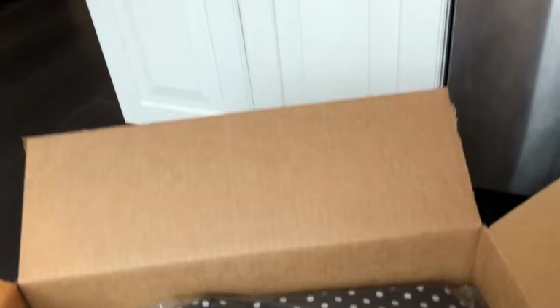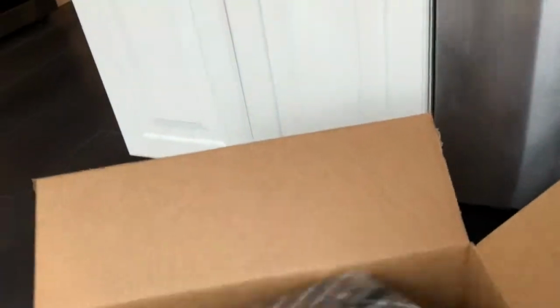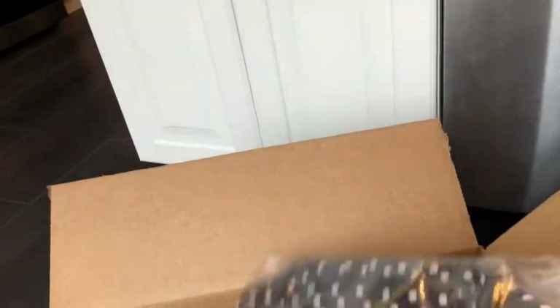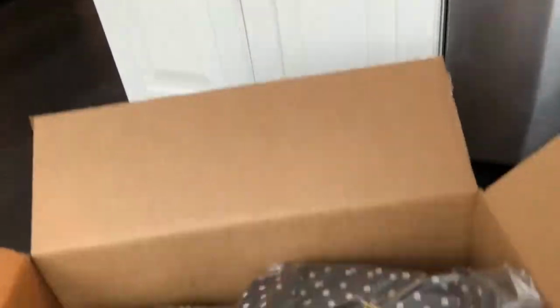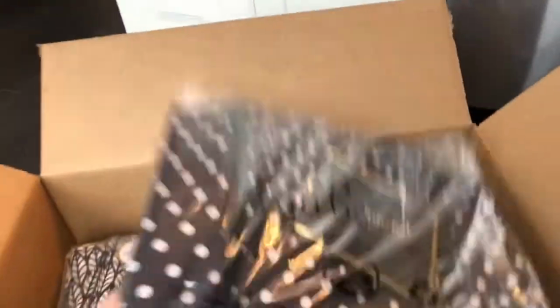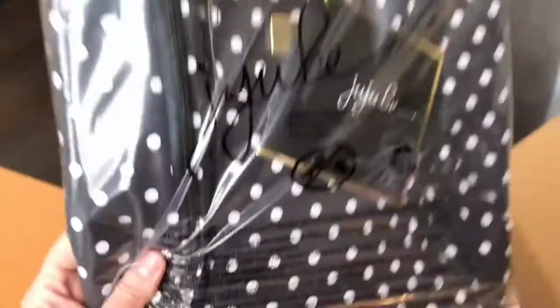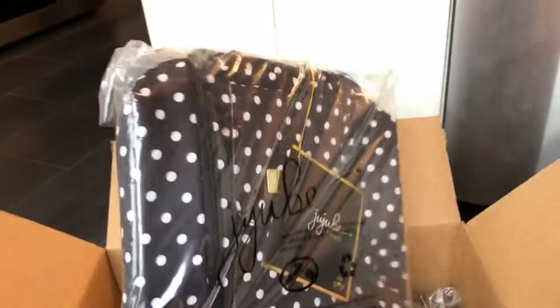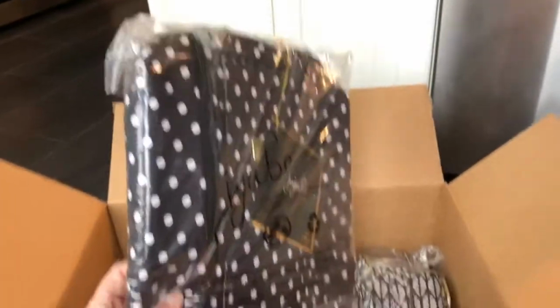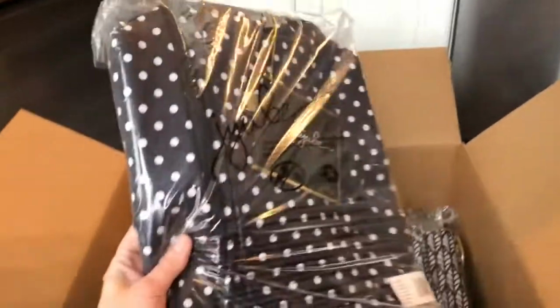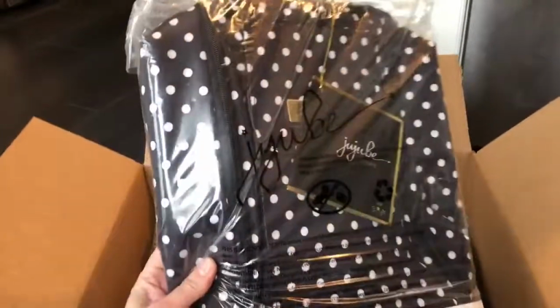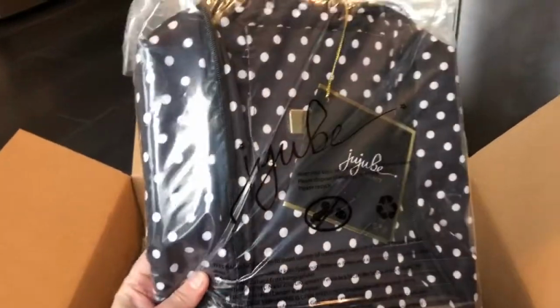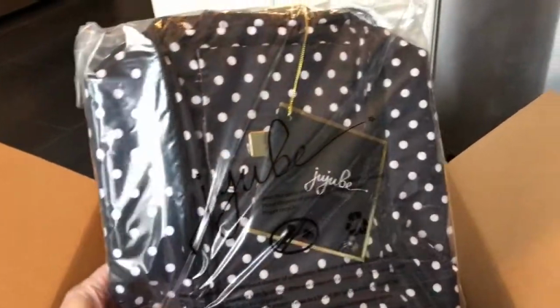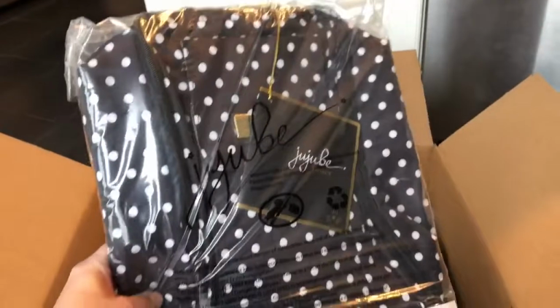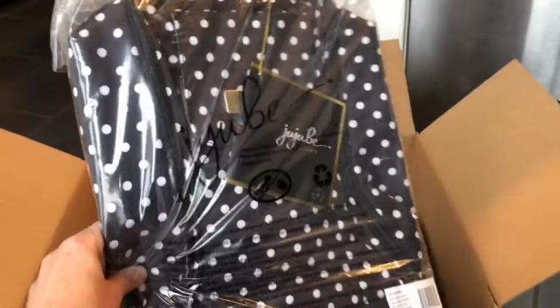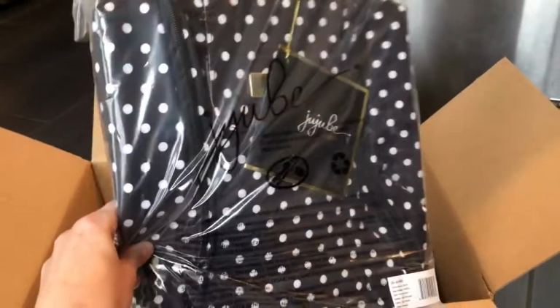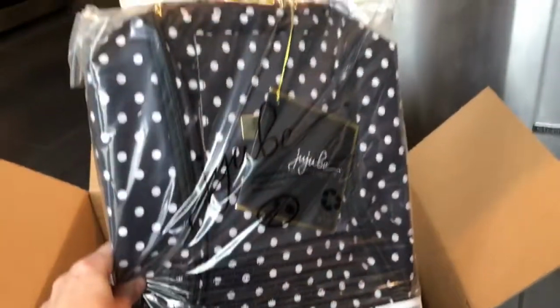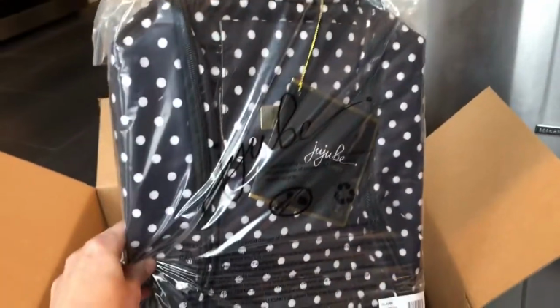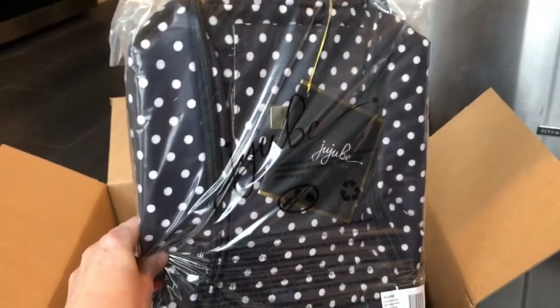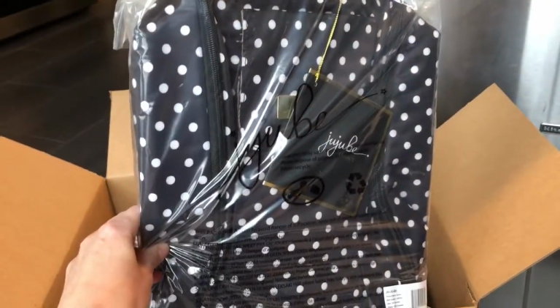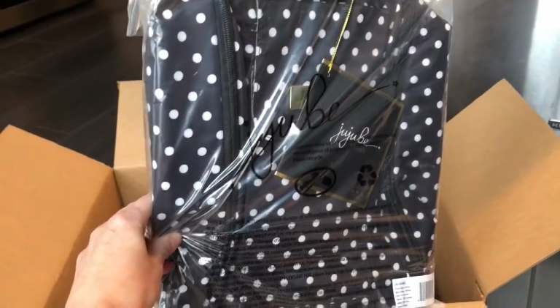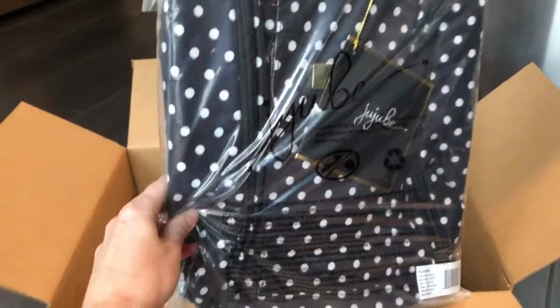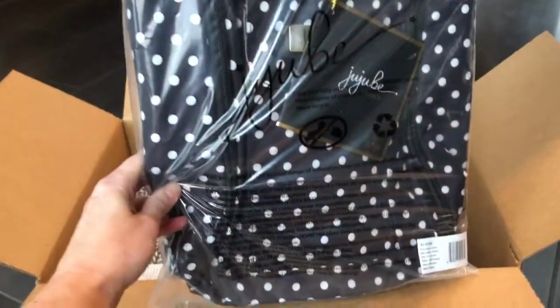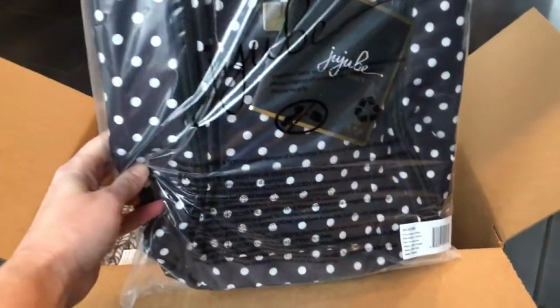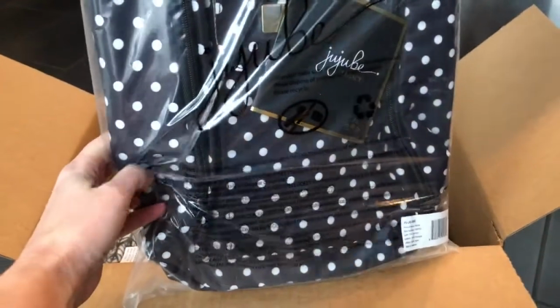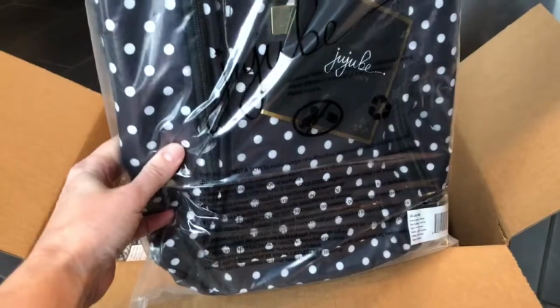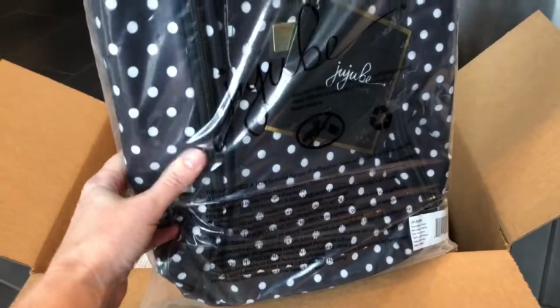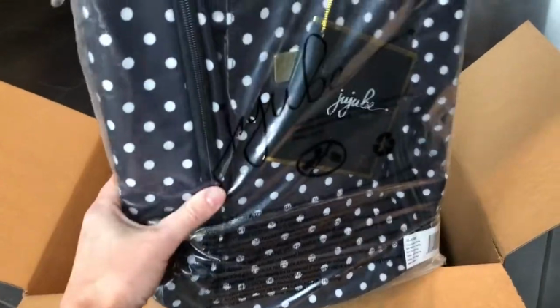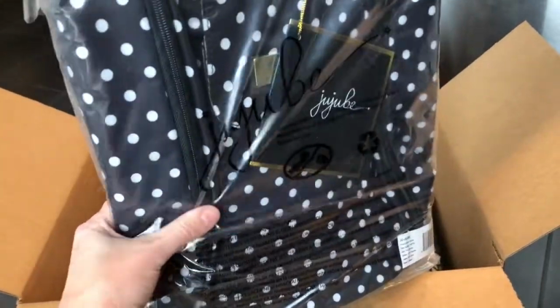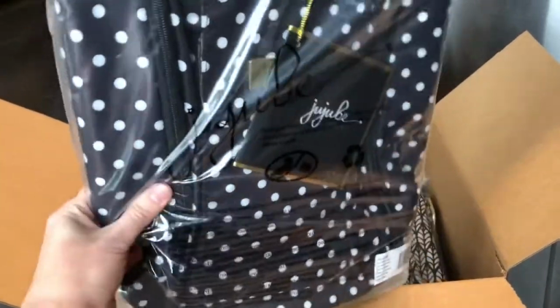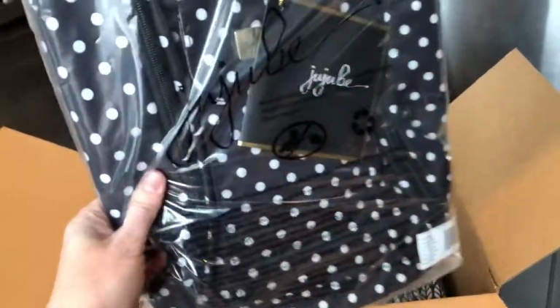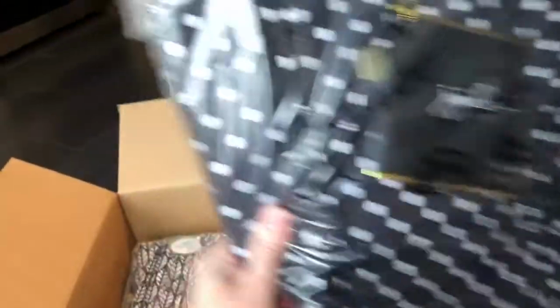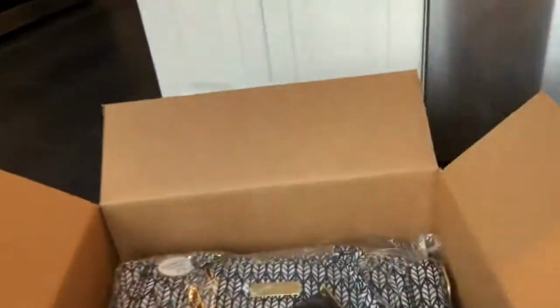I also got the Duchess Mini Bee, which is right there. I will do packing videos later on for these bags. The Duchess Mini Bee I think was like $30 or something — it was really great.